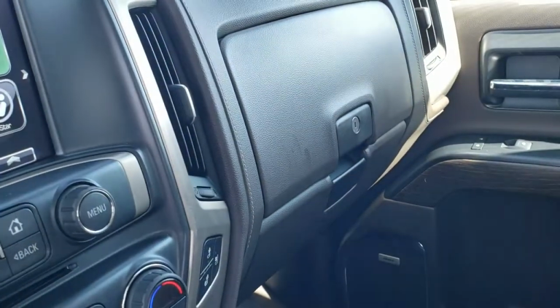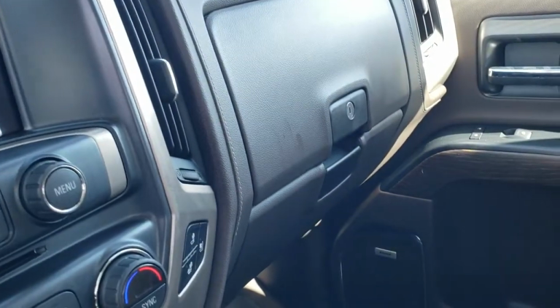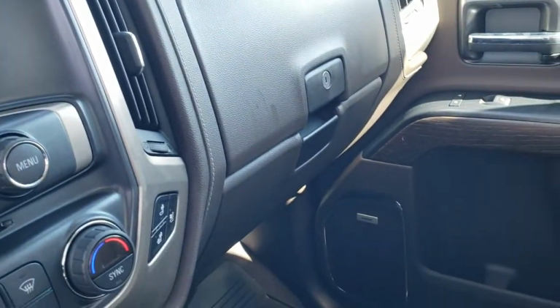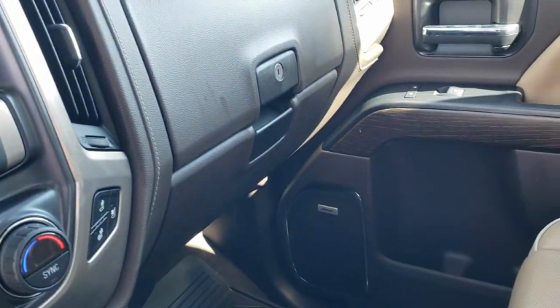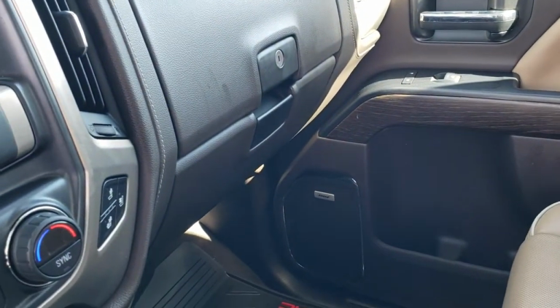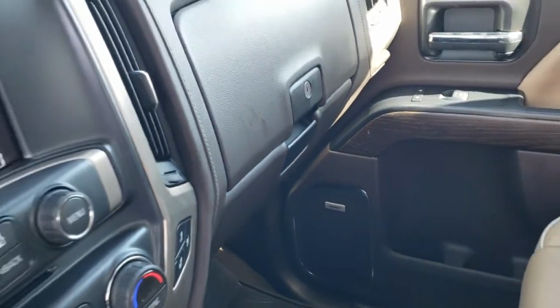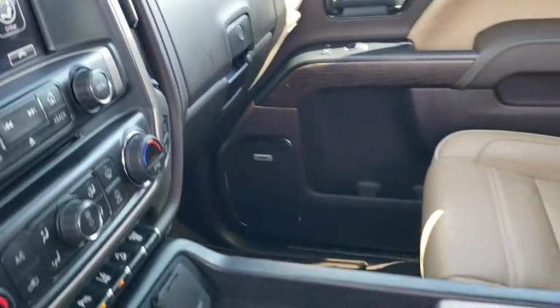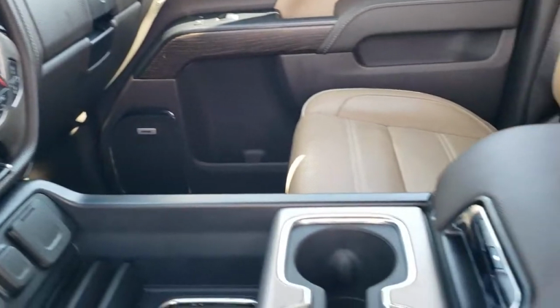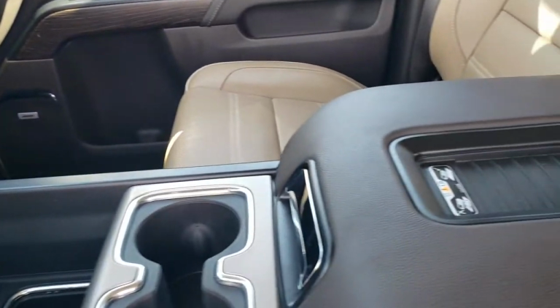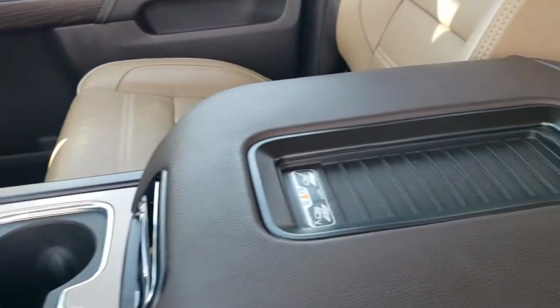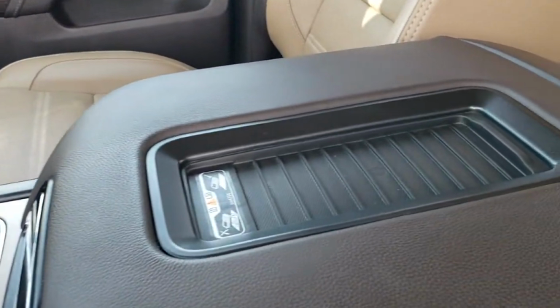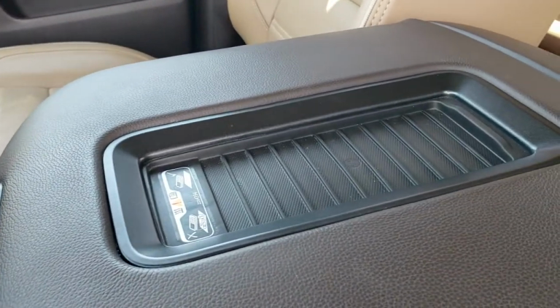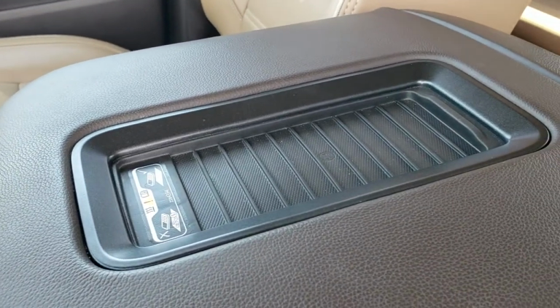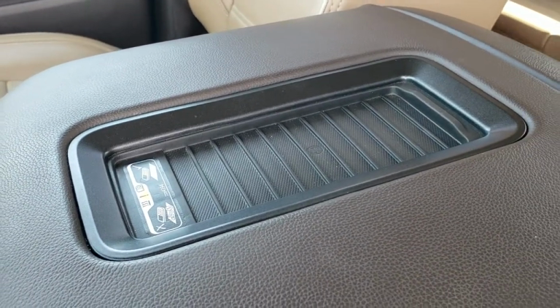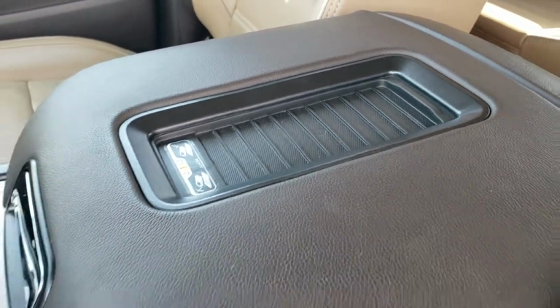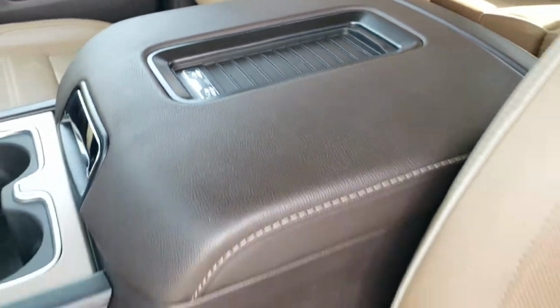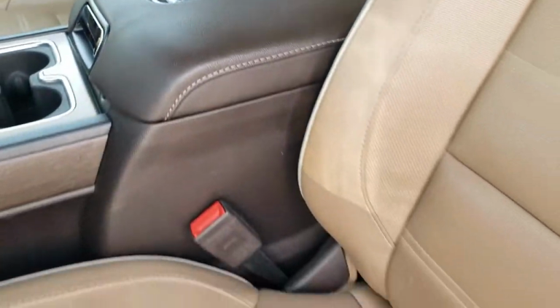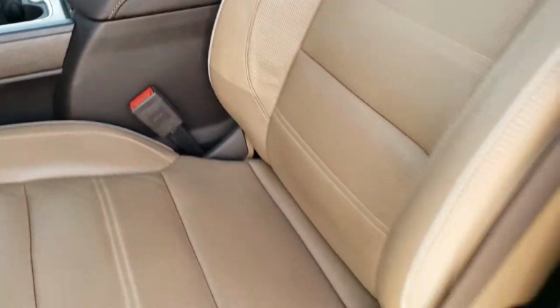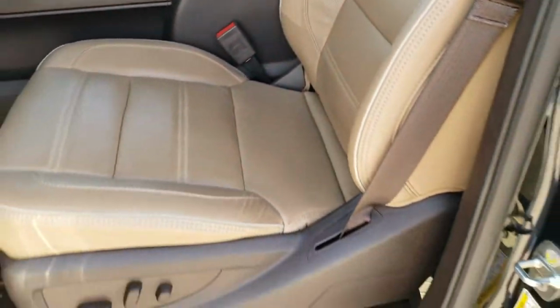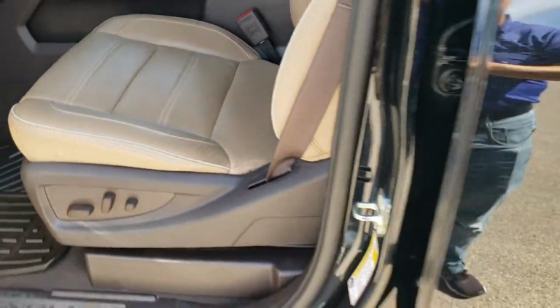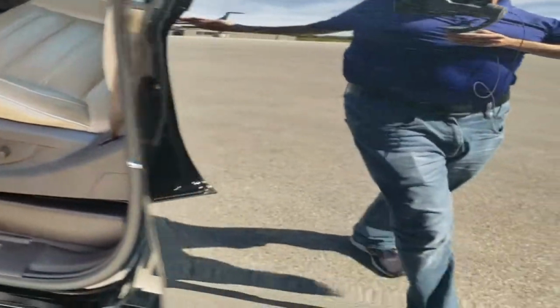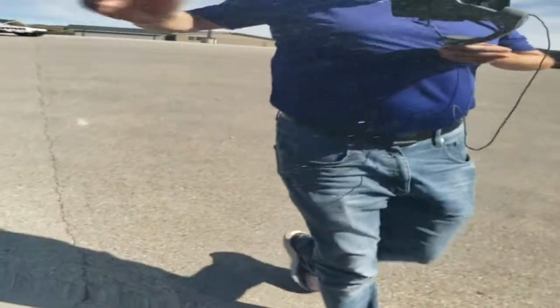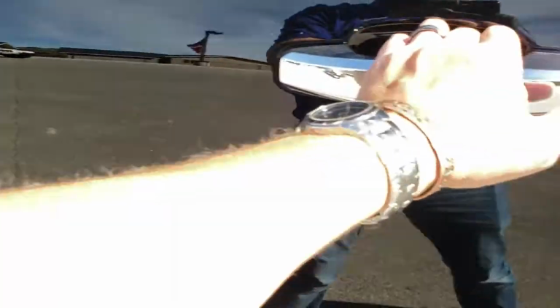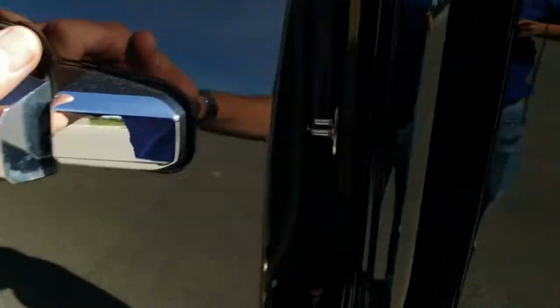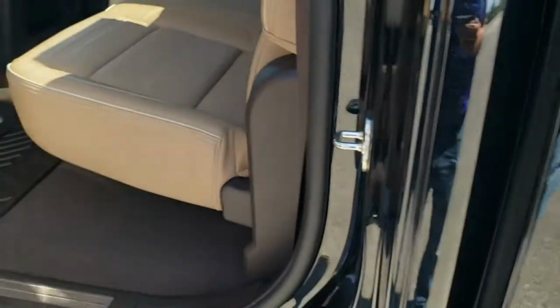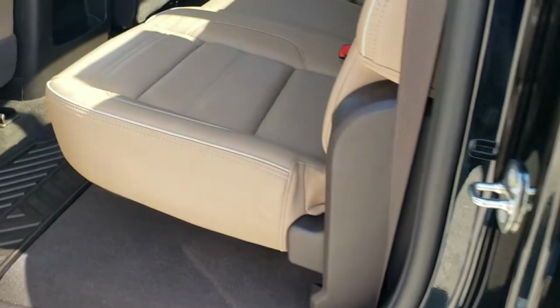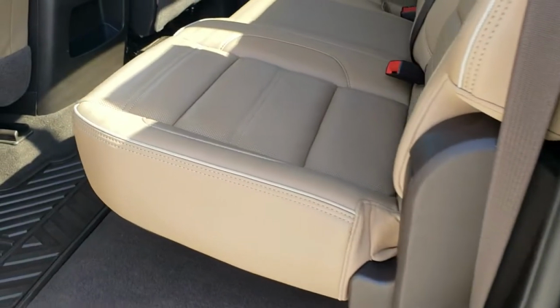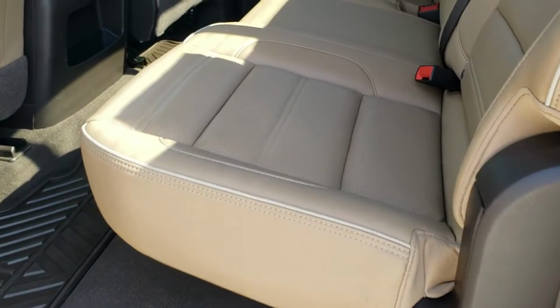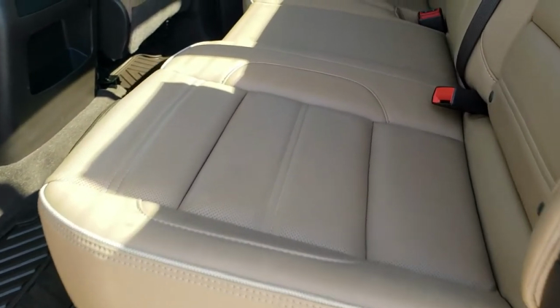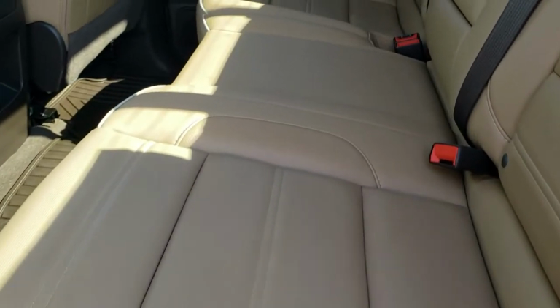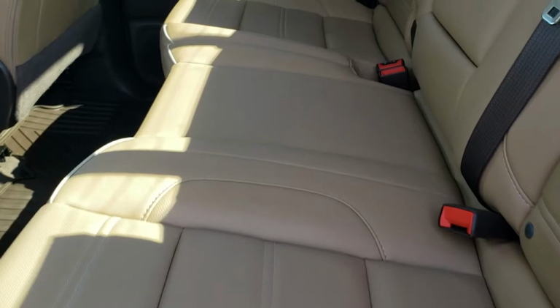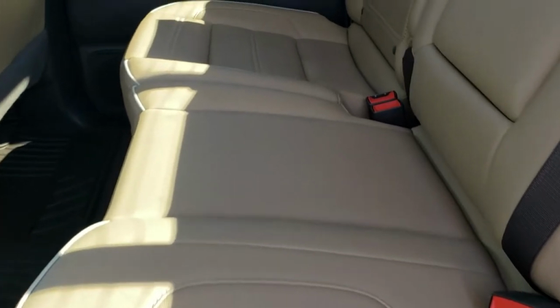OnStar and SOS capabilities in the rear view mirror. It does have the wireless cell phone charge pad as well. Bose sound system, which you'd expect on a Denali. The back seats are just as clean as the front seats.